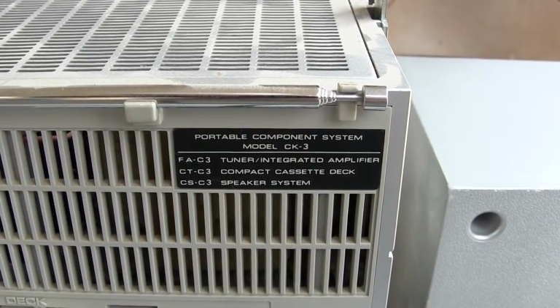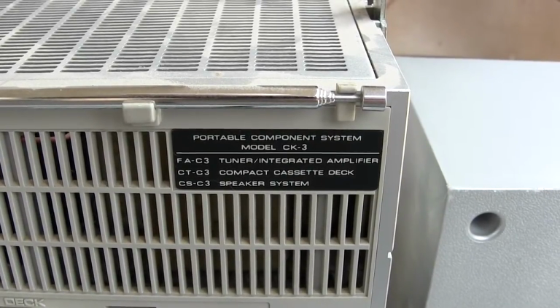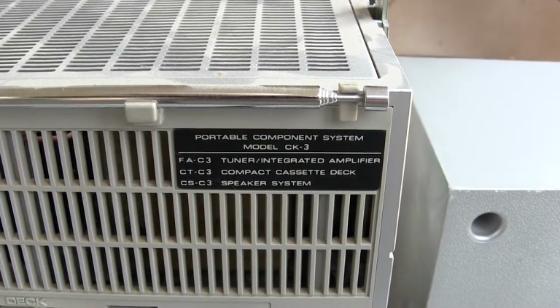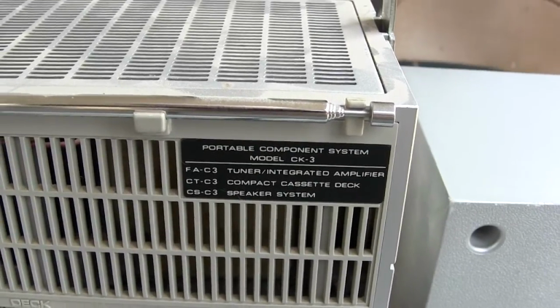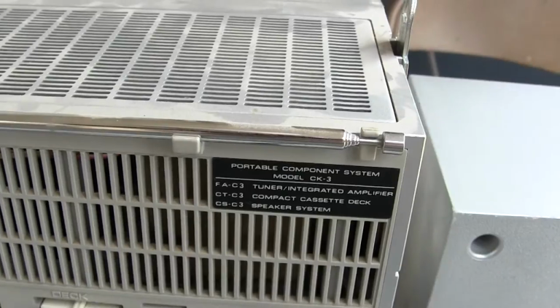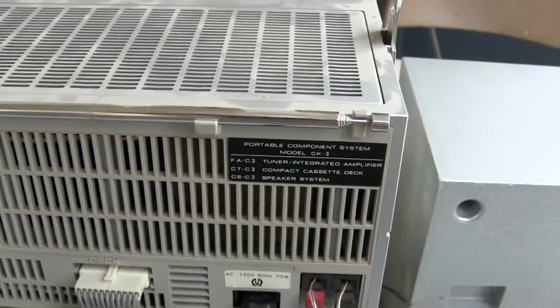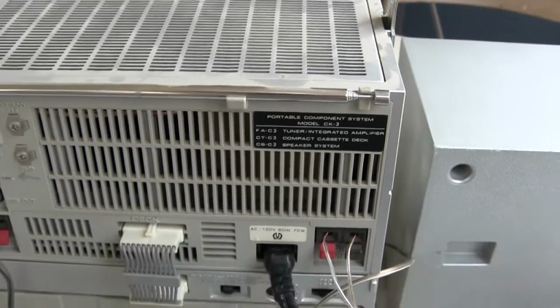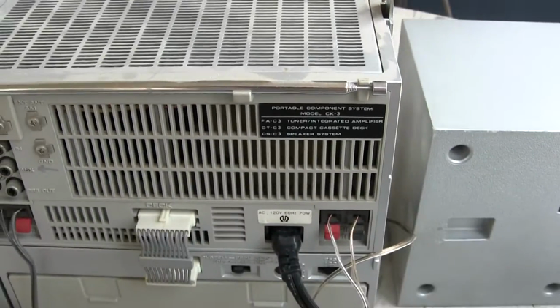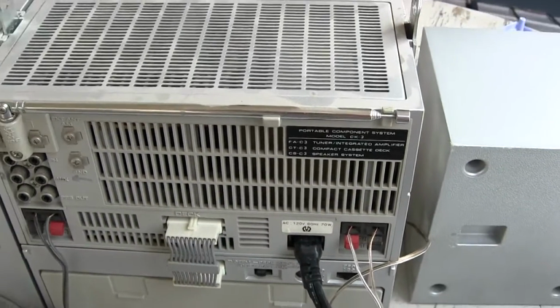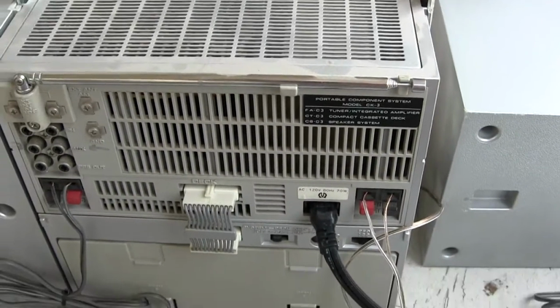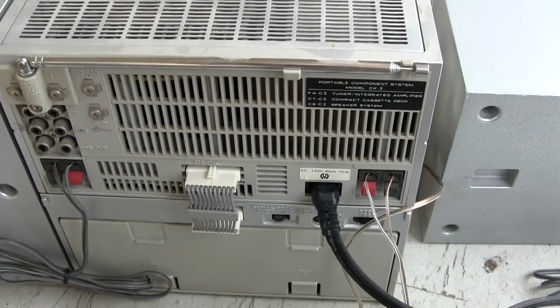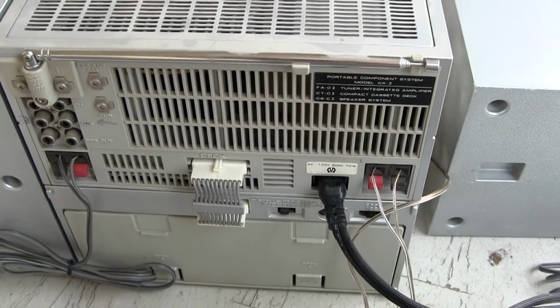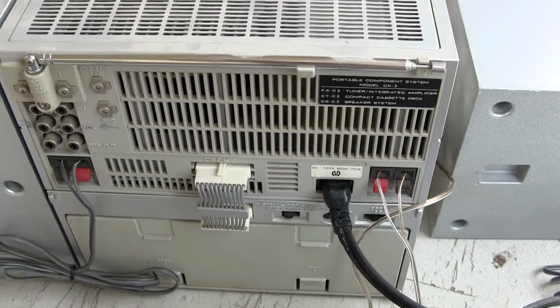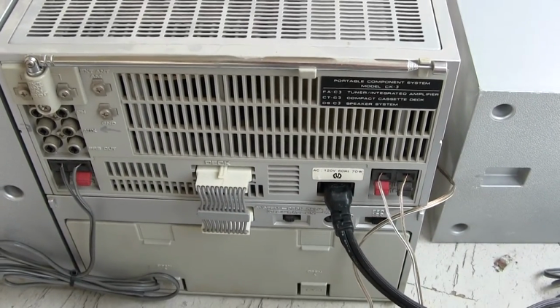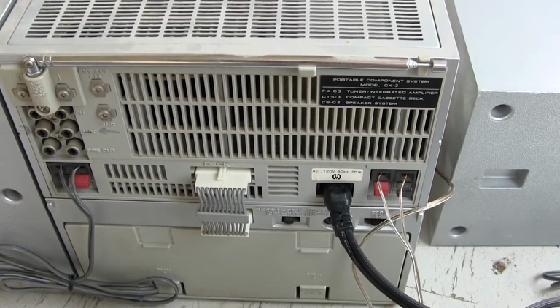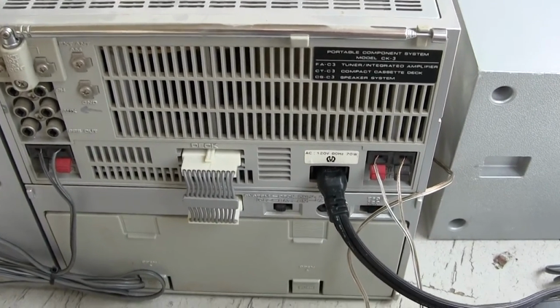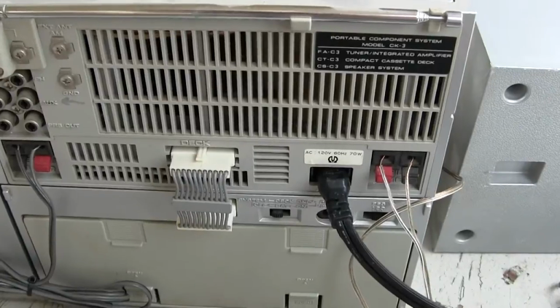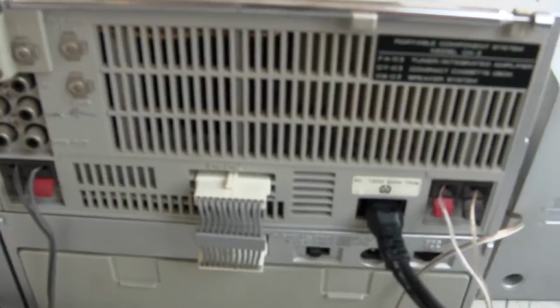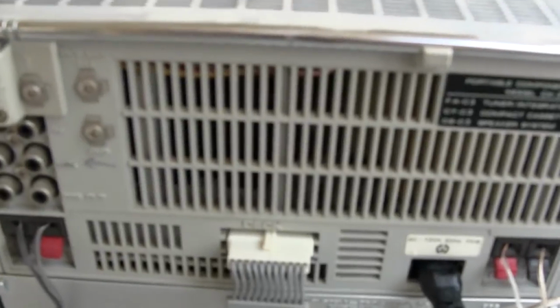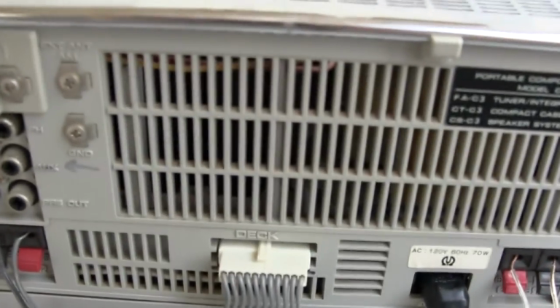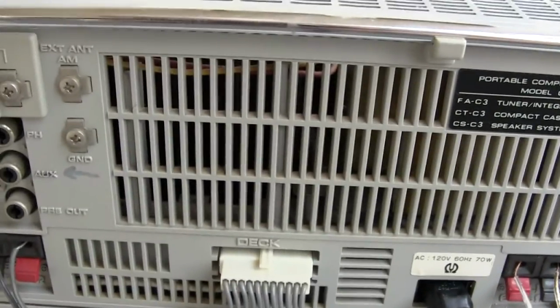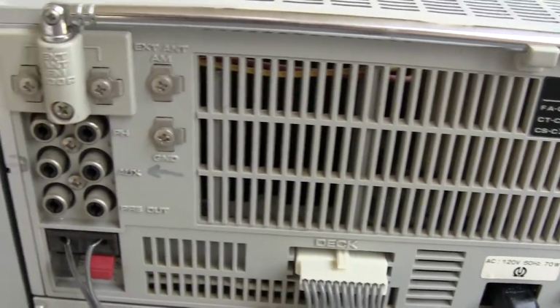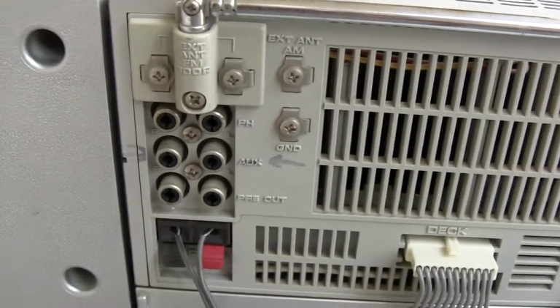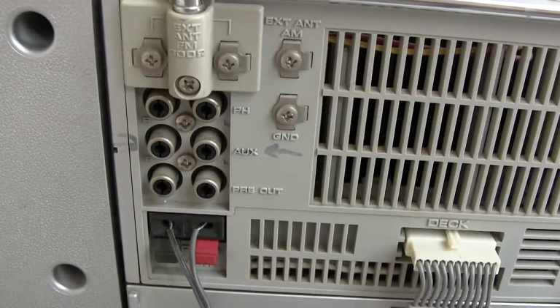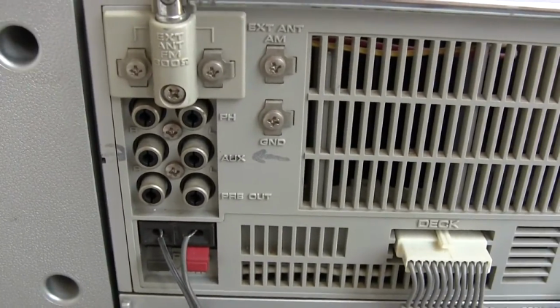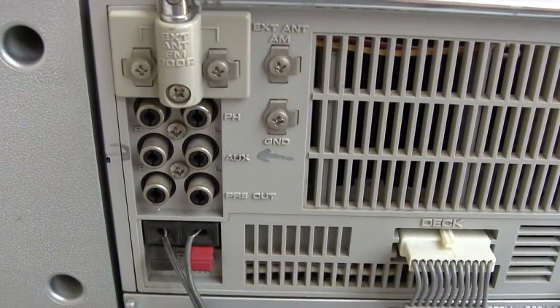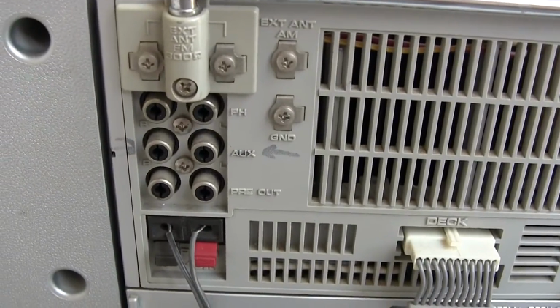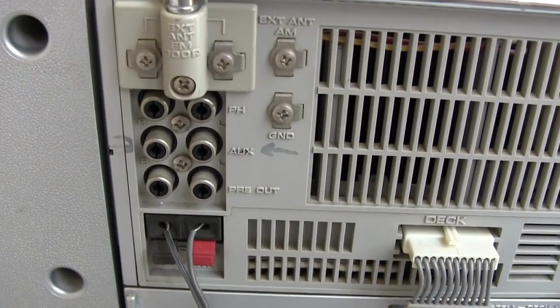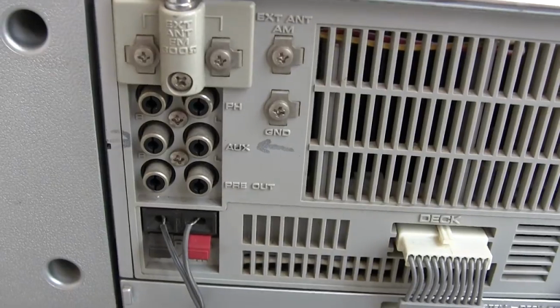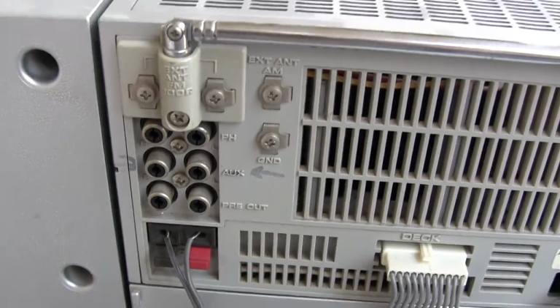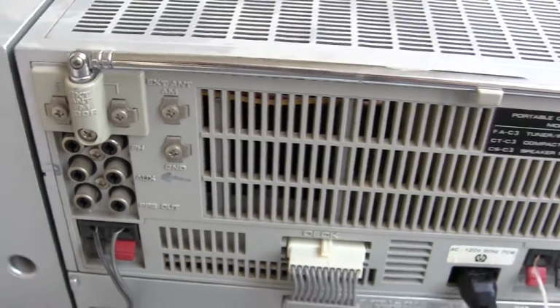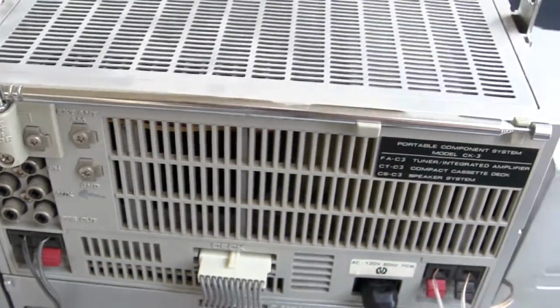And this is what it looks like on the back. Pull back — the batteries go in the back, and over here are all those connections, and your two speakers.